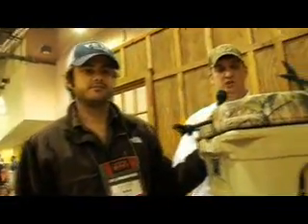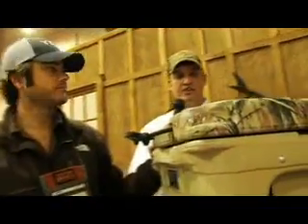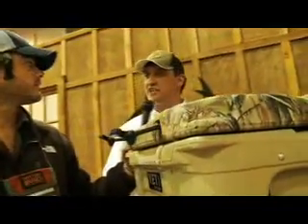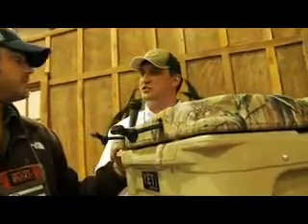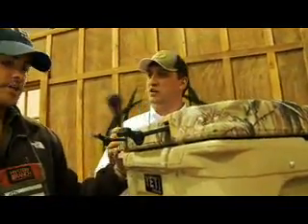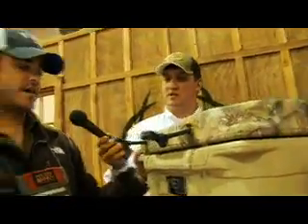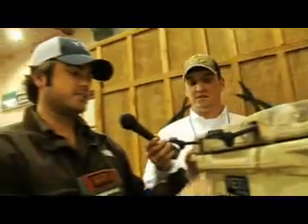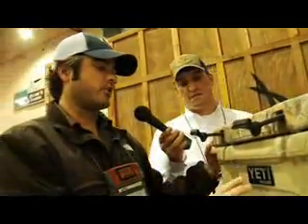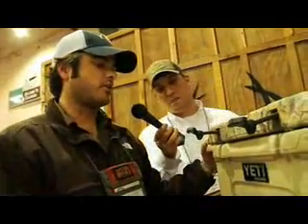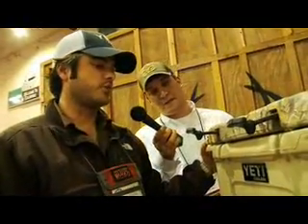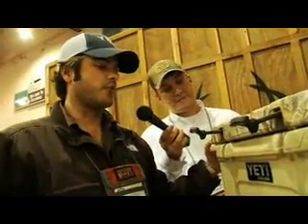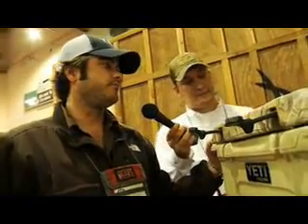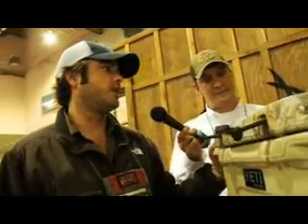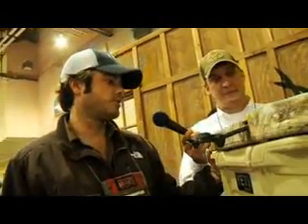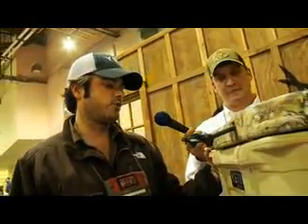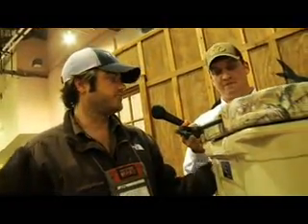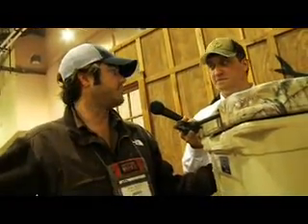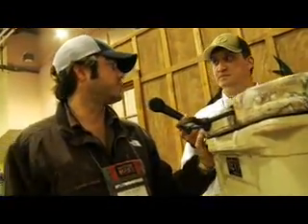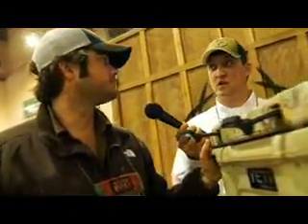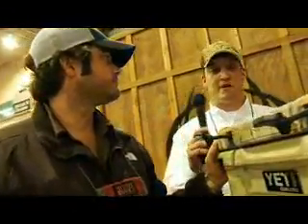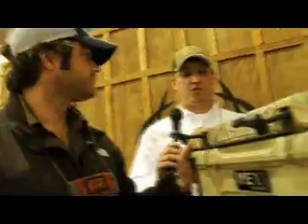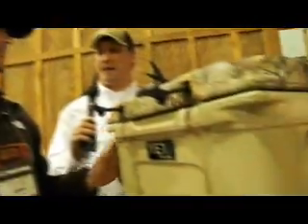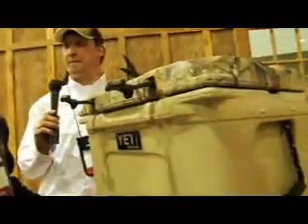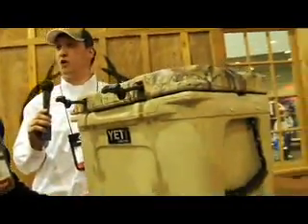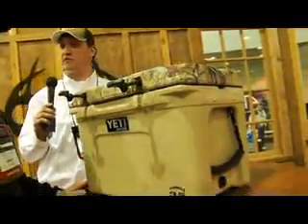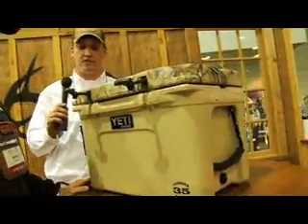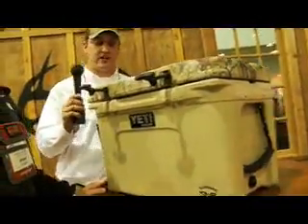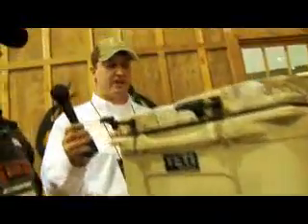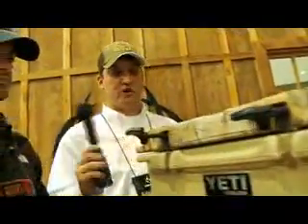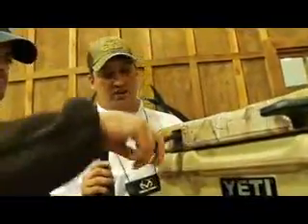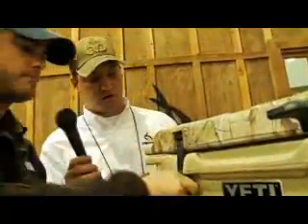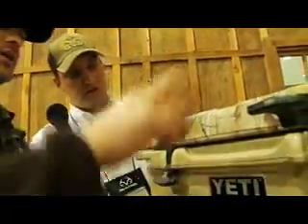They come in all different sizes. This is one of the smaller ones — they go all the way up to a 250-quart, which is 55 inches long. That would be great for a big boat, going out to fish, or hunting as well.